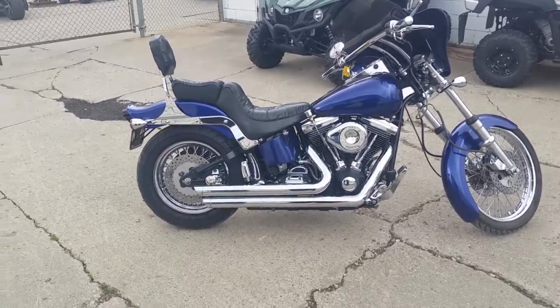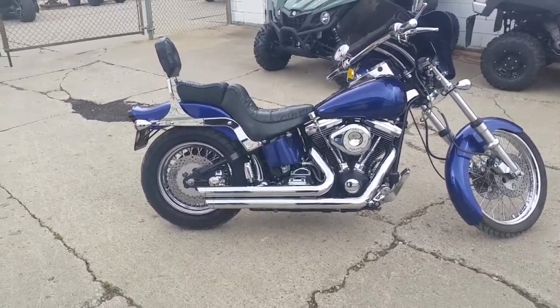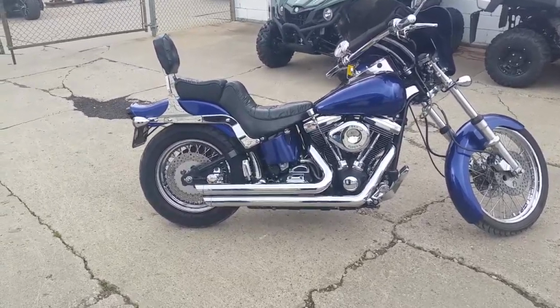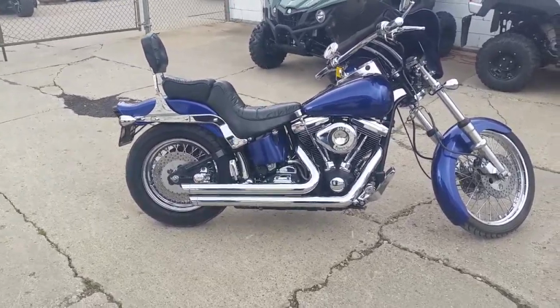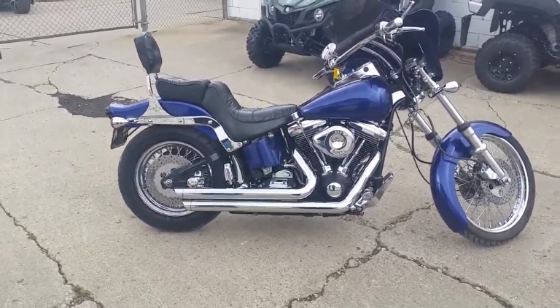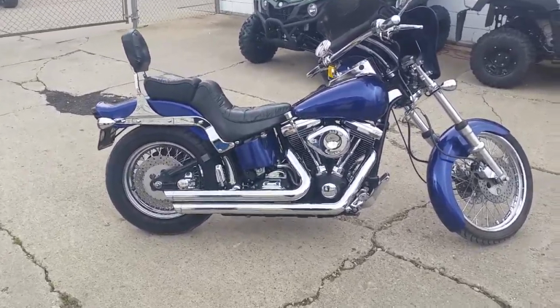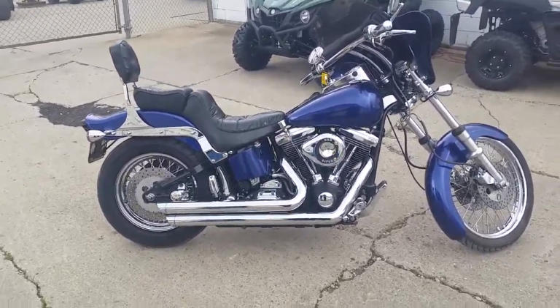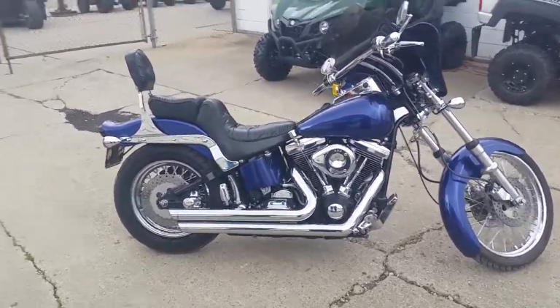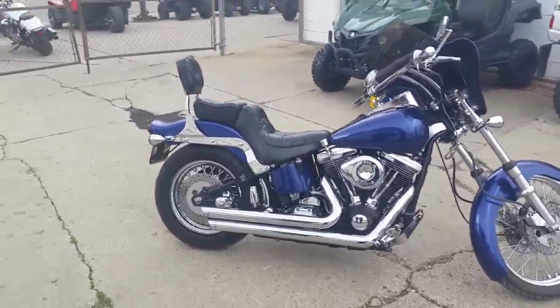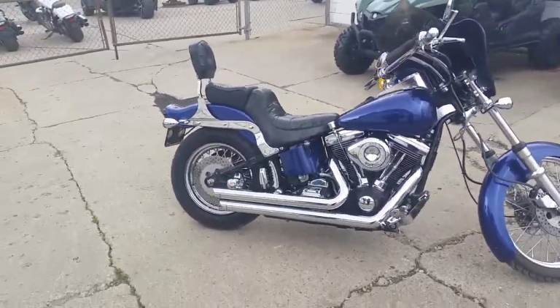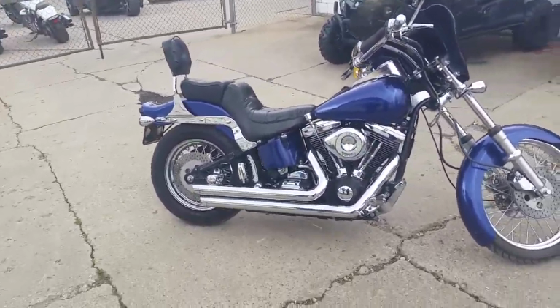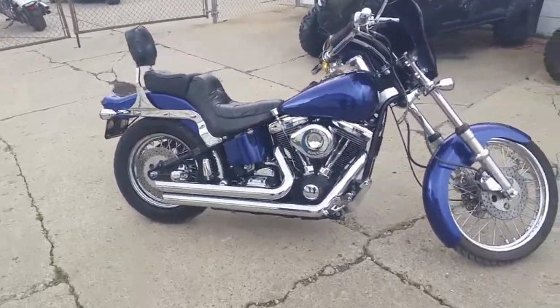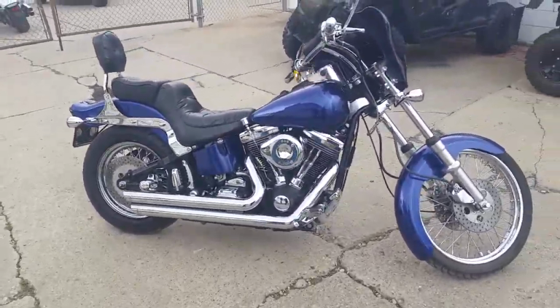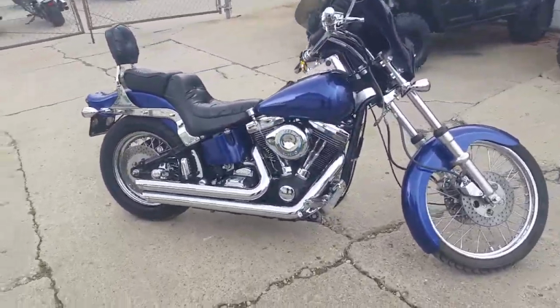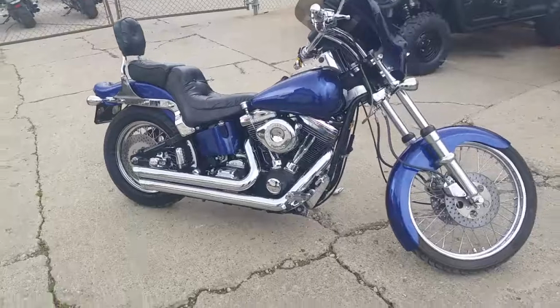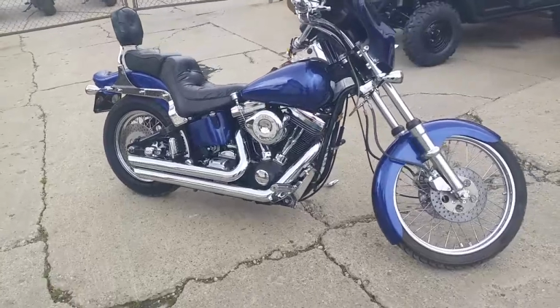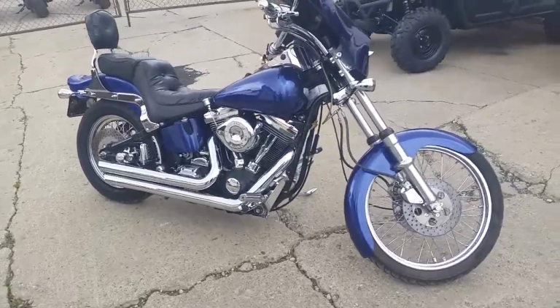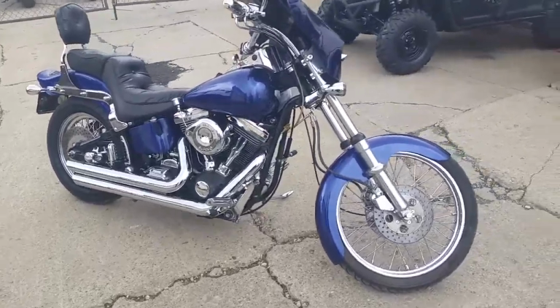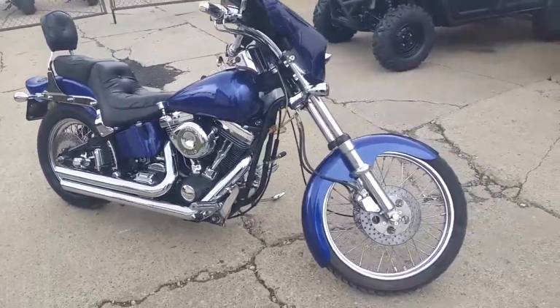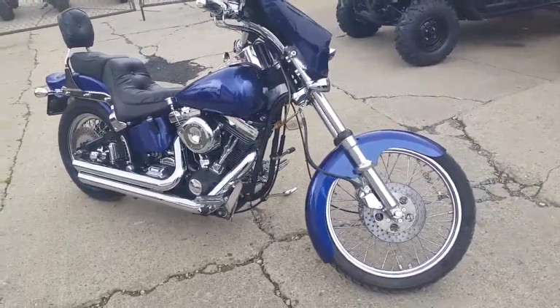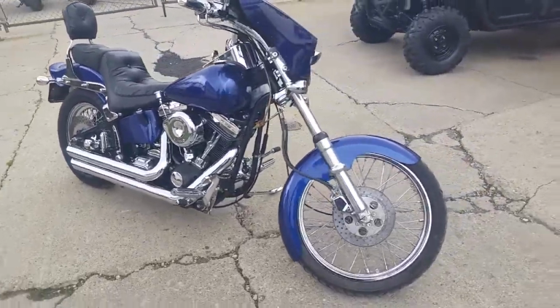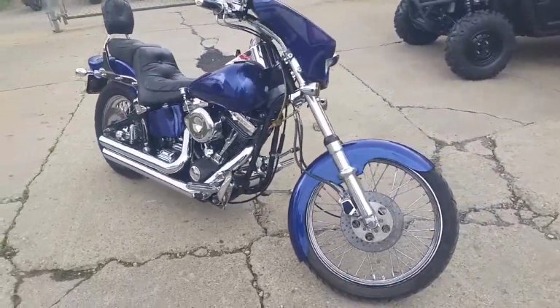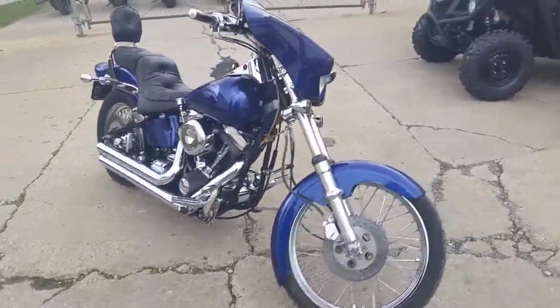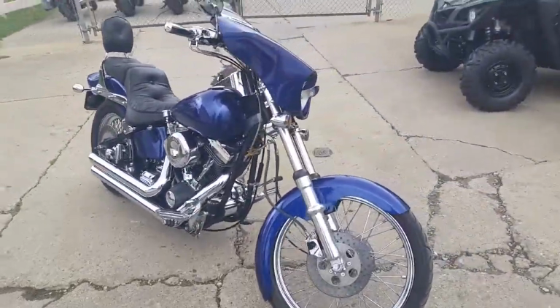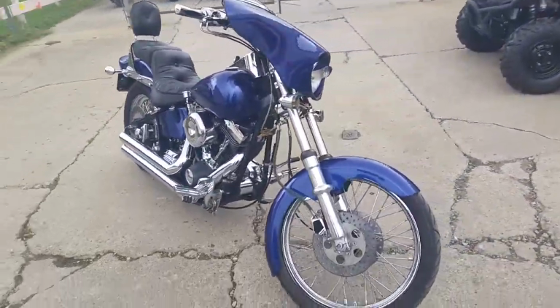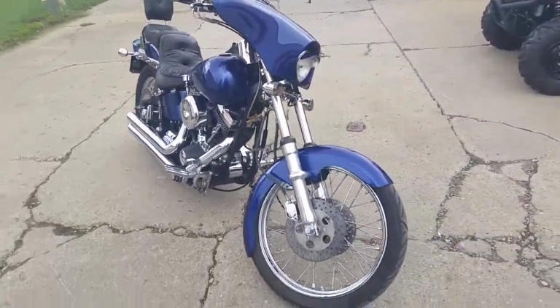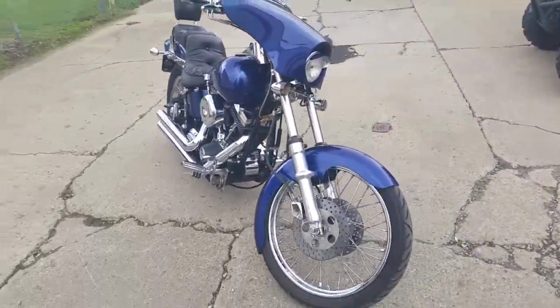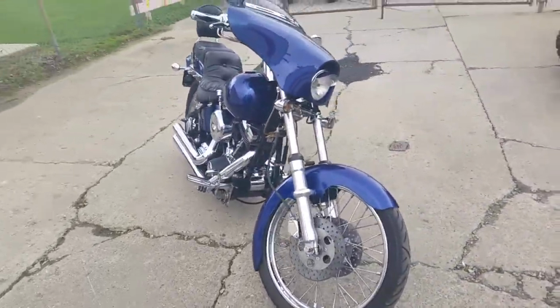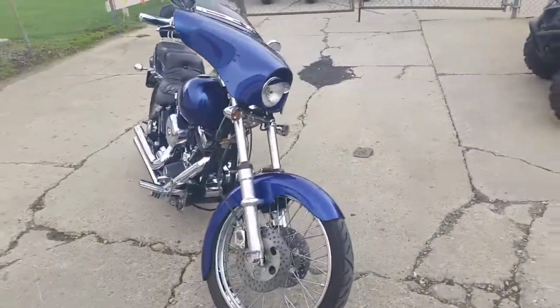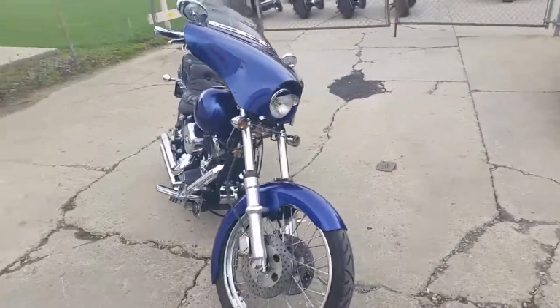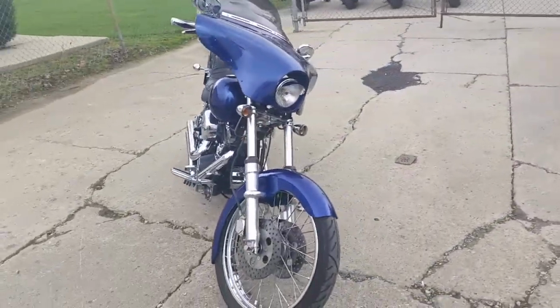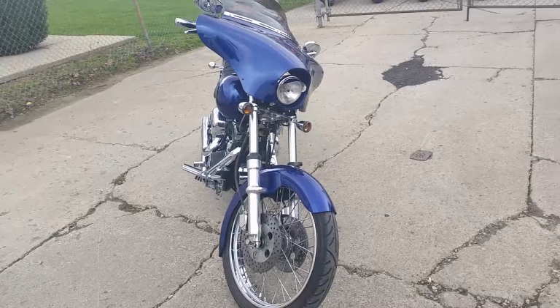Hey guys, Chad and Andrew at Approval Powersports, tuned to another video. It's a 2000 custom chopper on a soft tail frame. It's got an S&S 88 cubic inch motor.